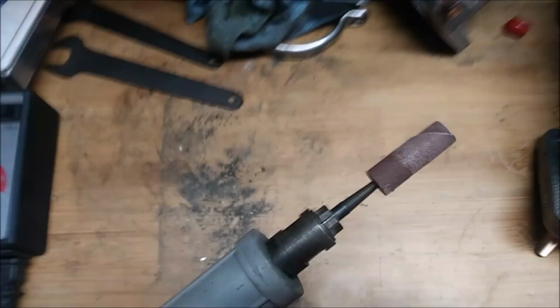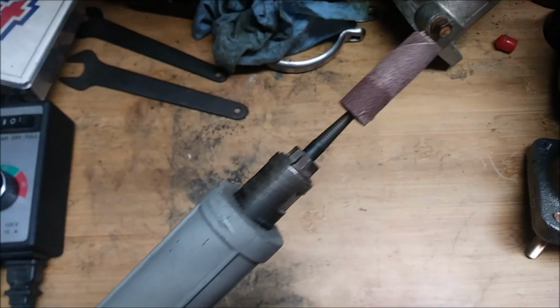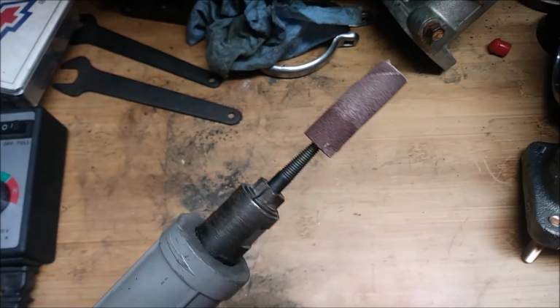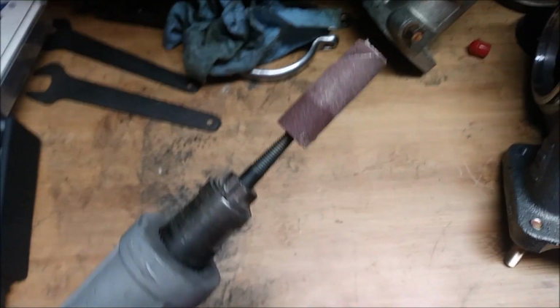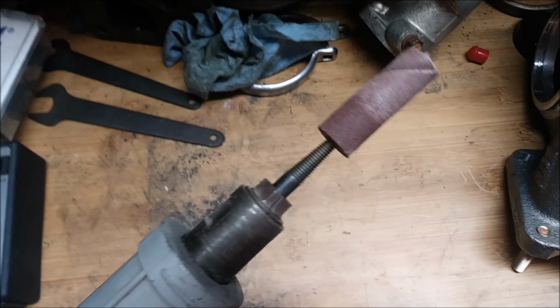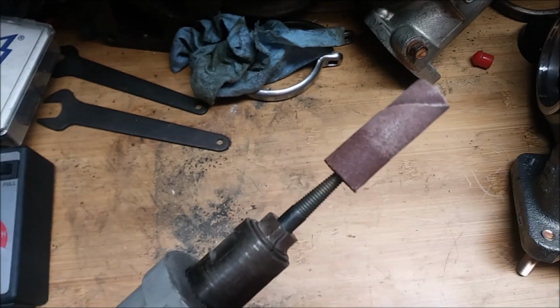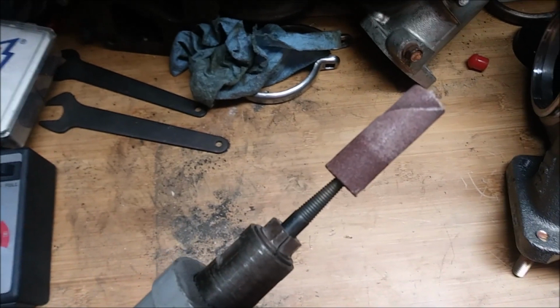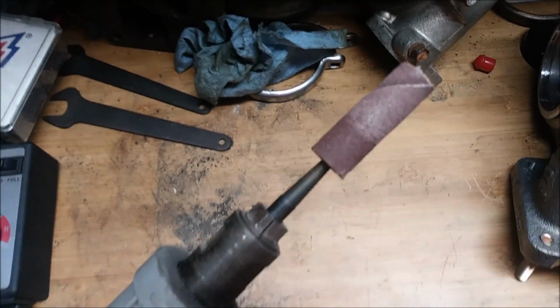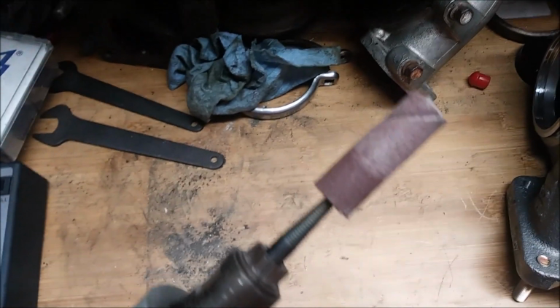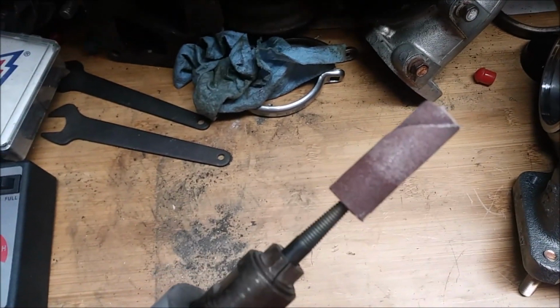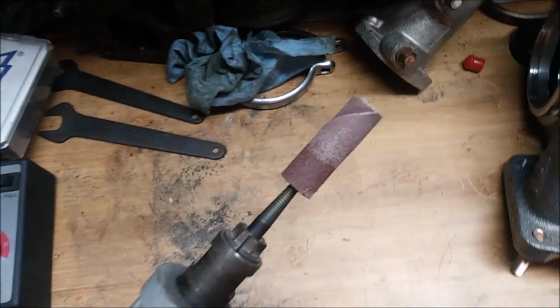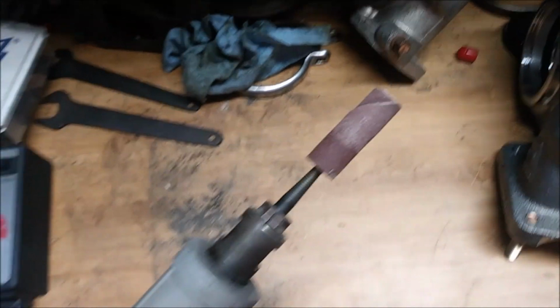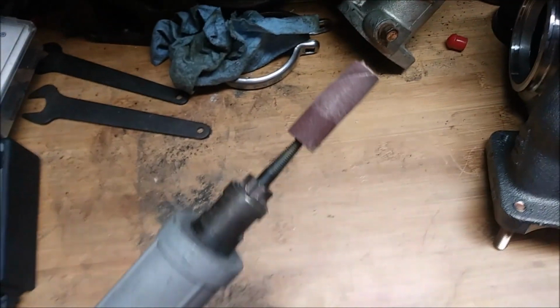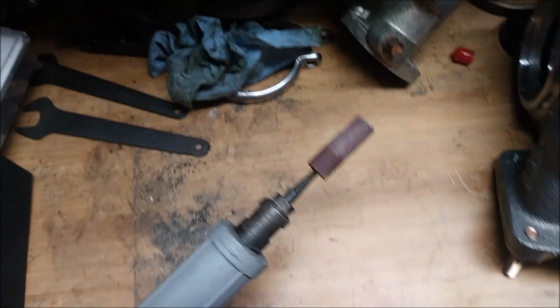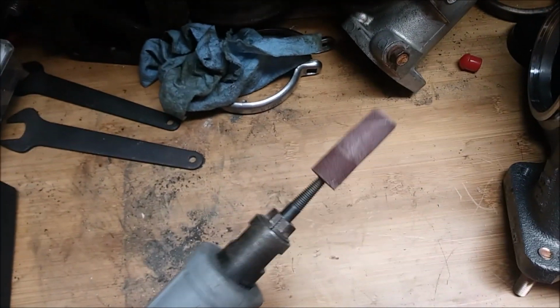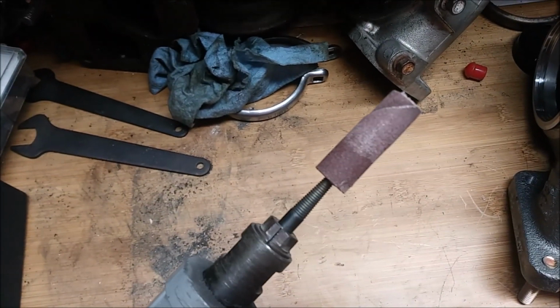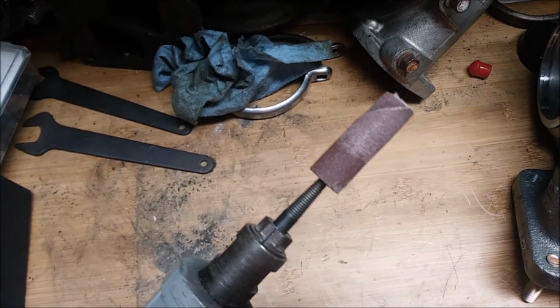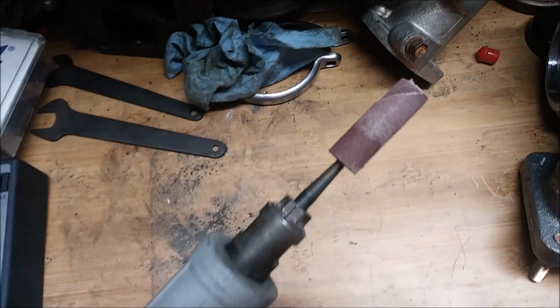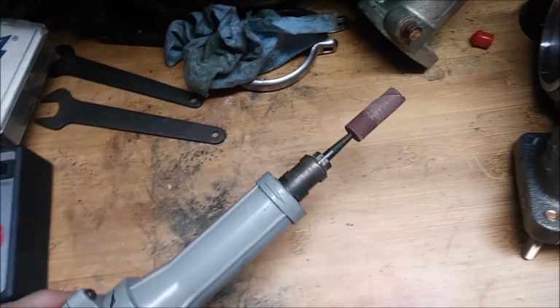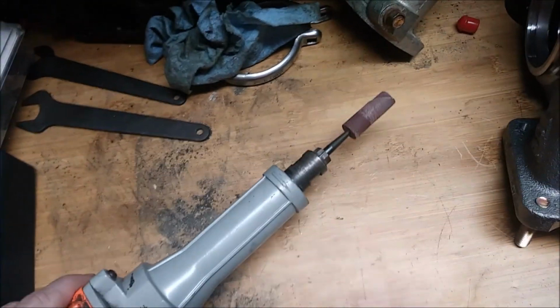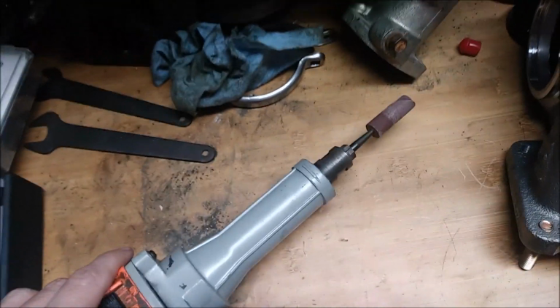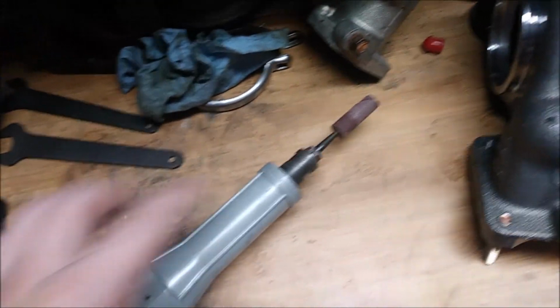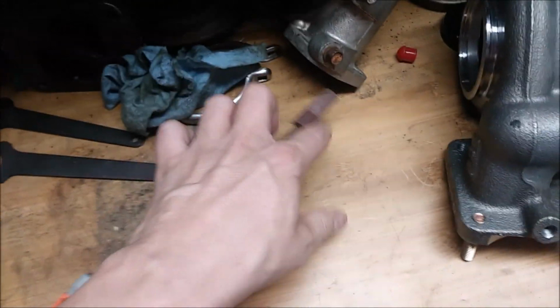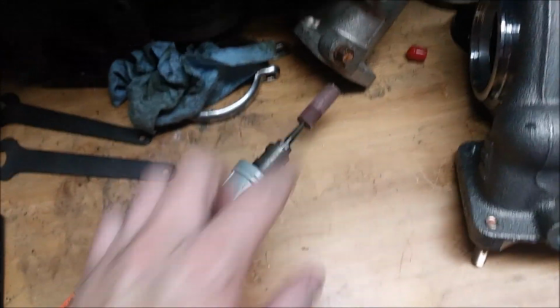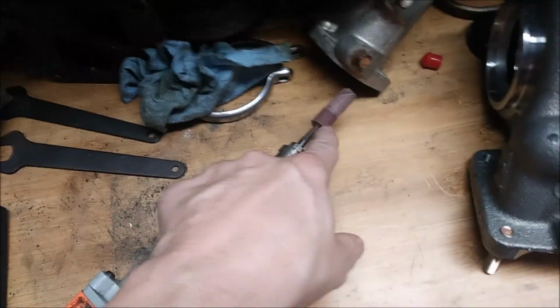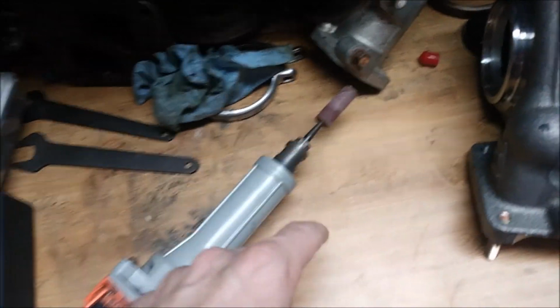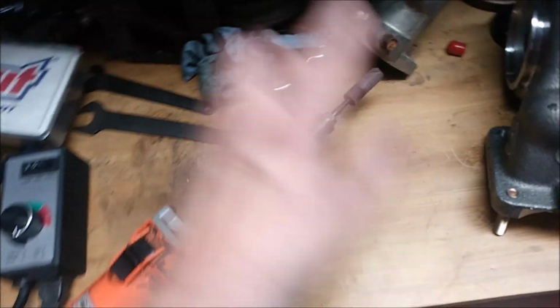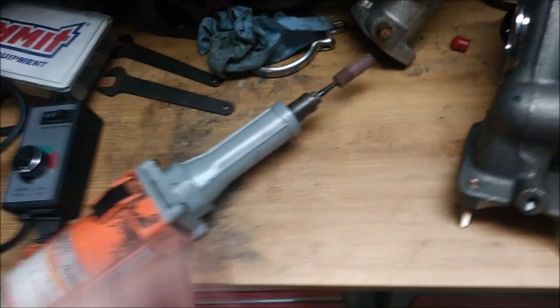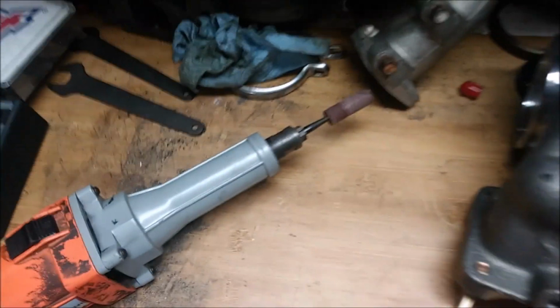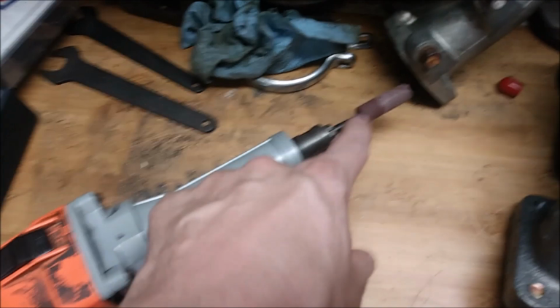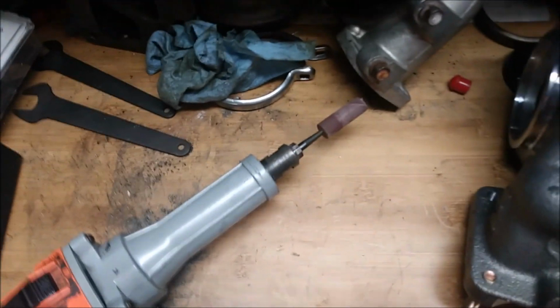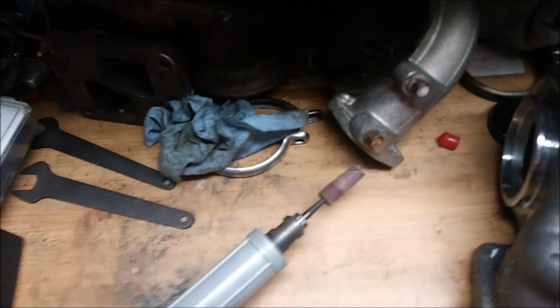I switched over to a sanding roll to finish the porting. I'm going to finish up with this just to make sure everything is nice and smooth on the inside.